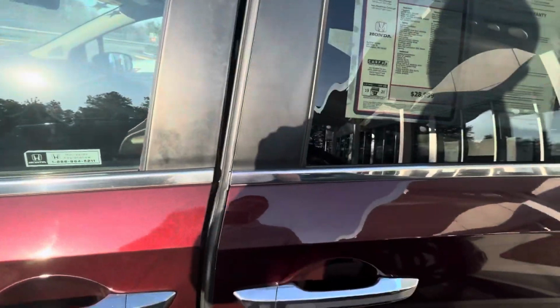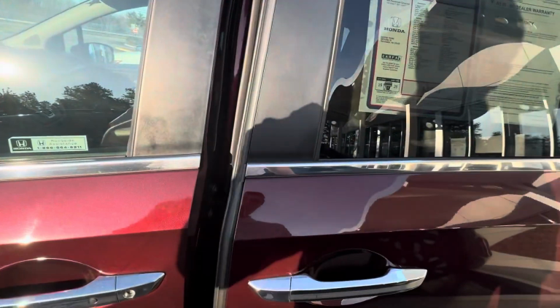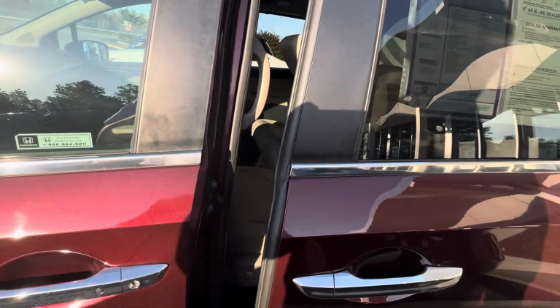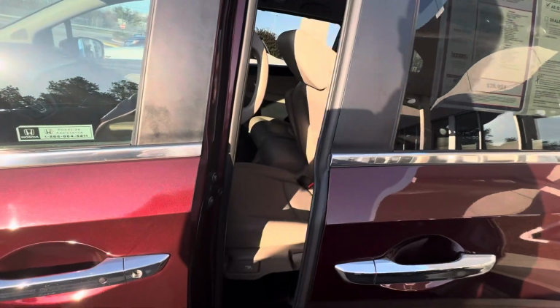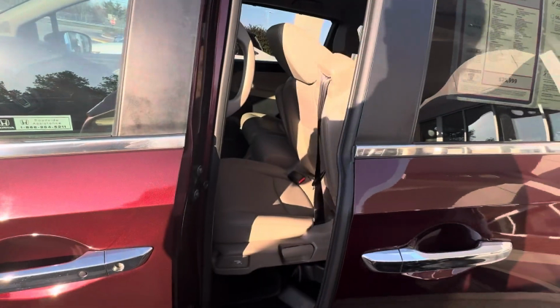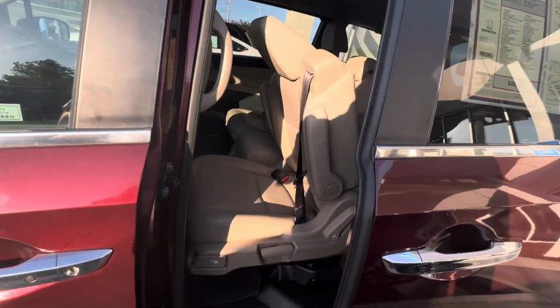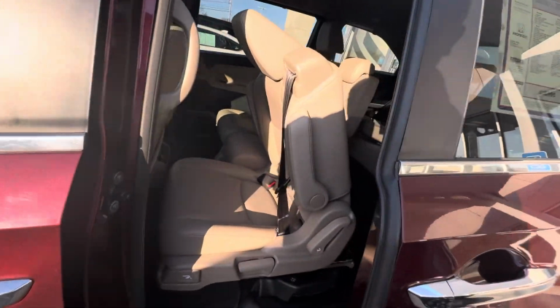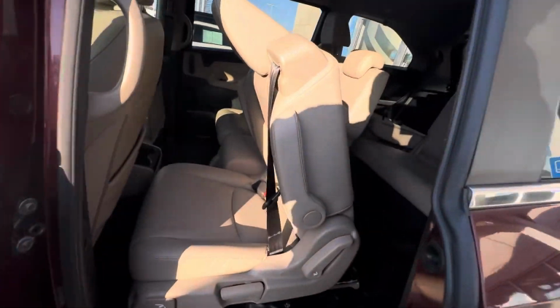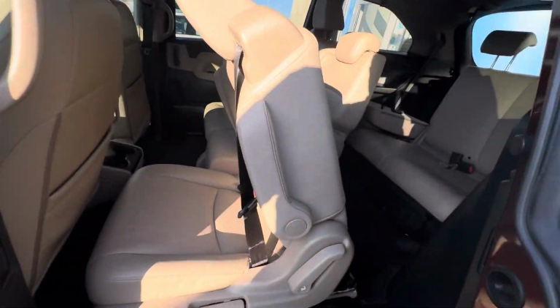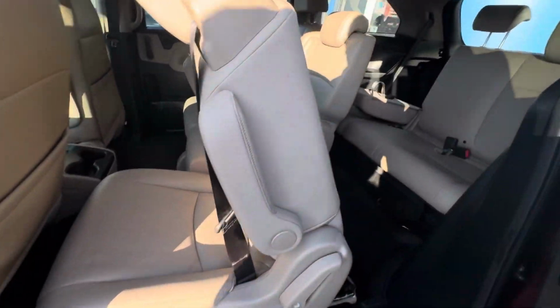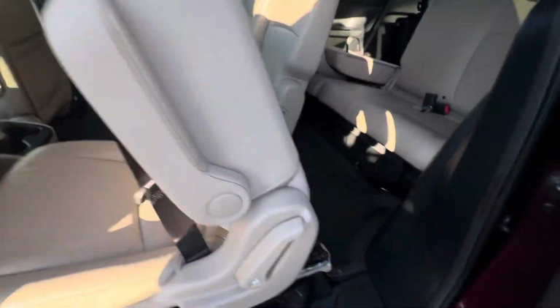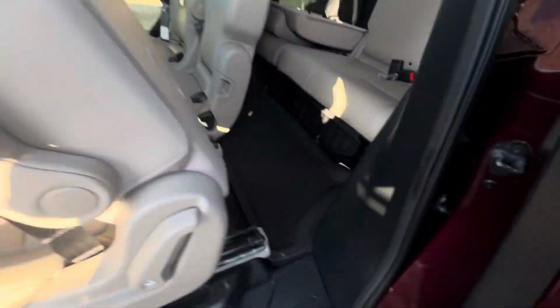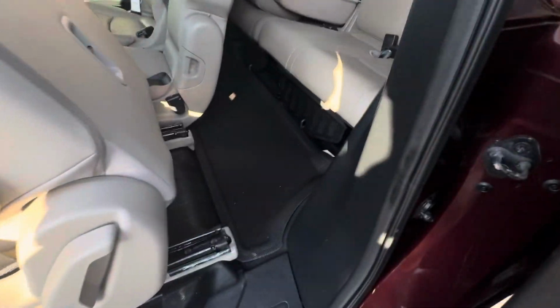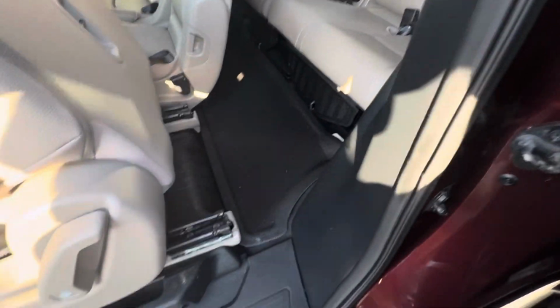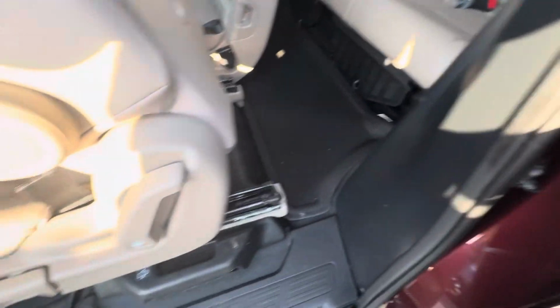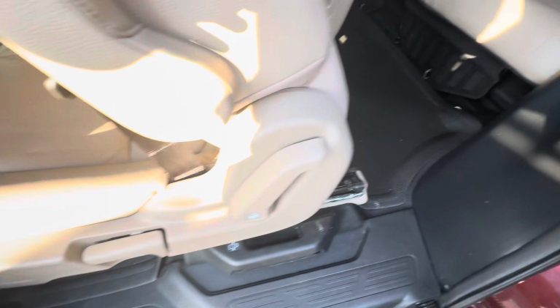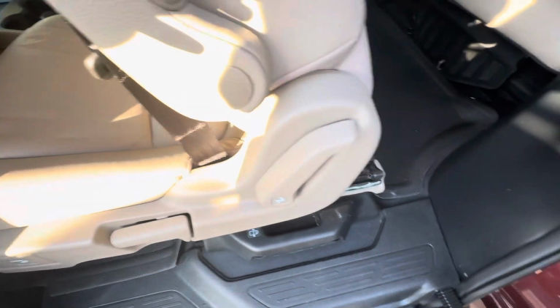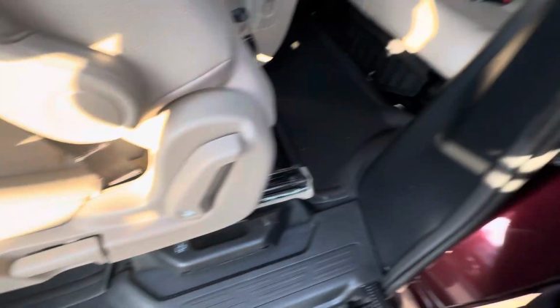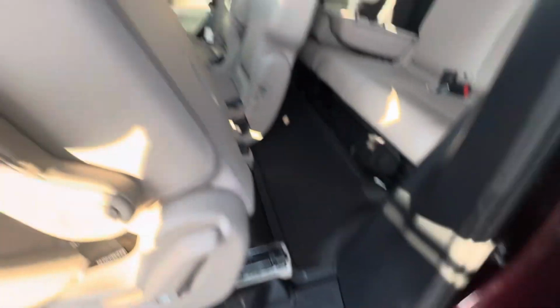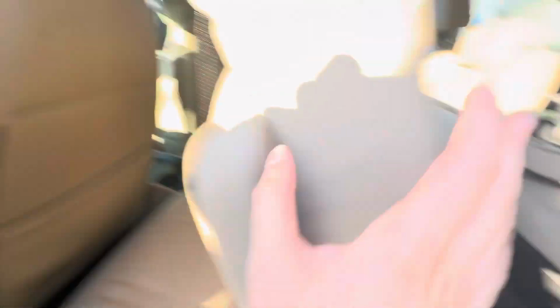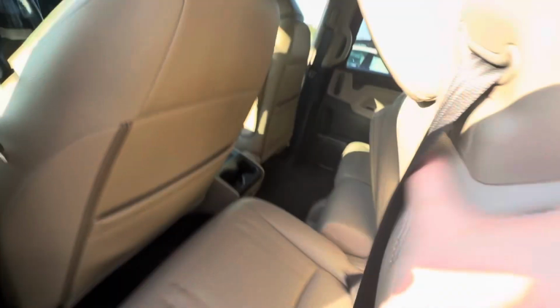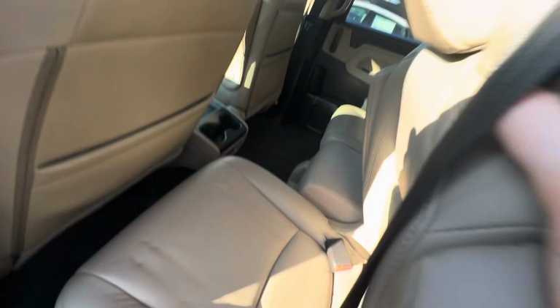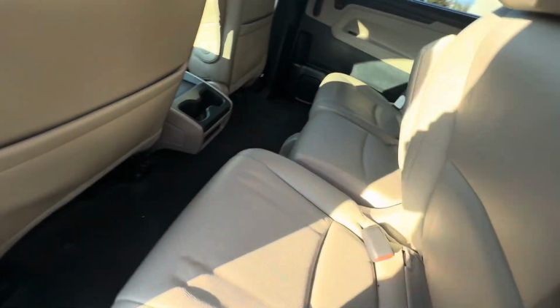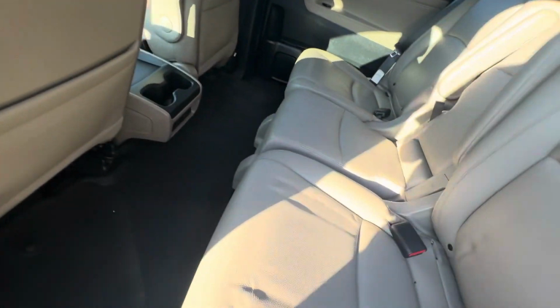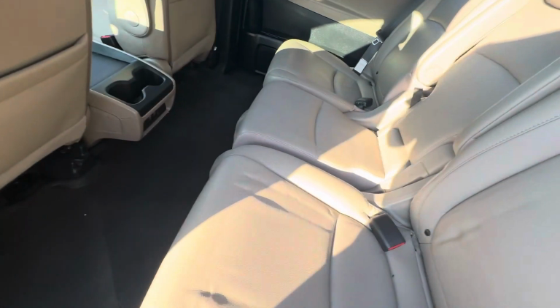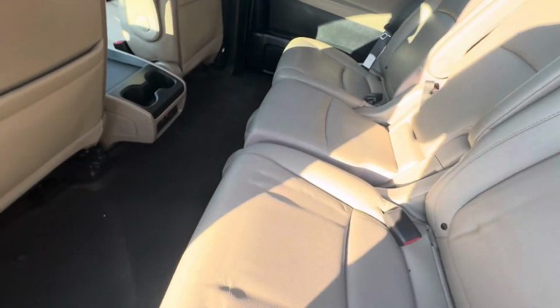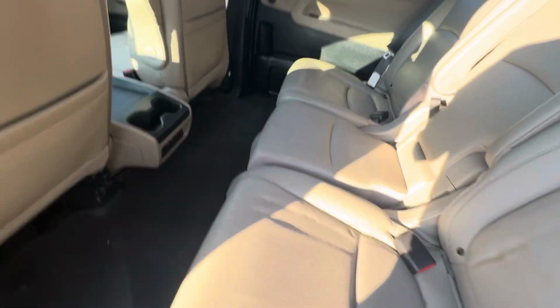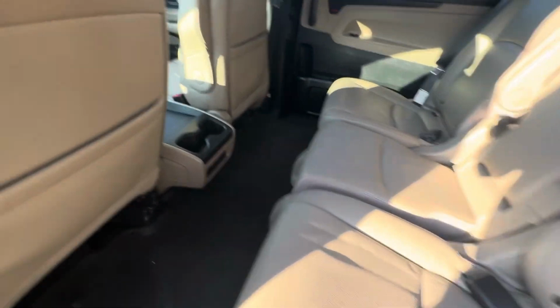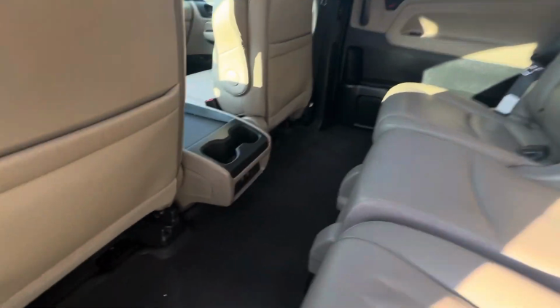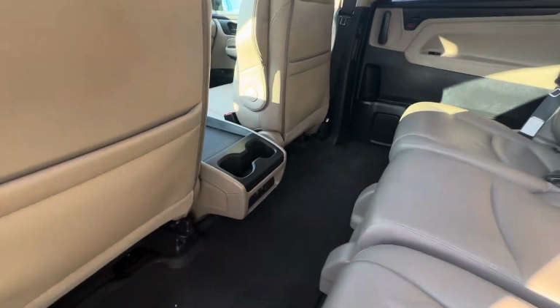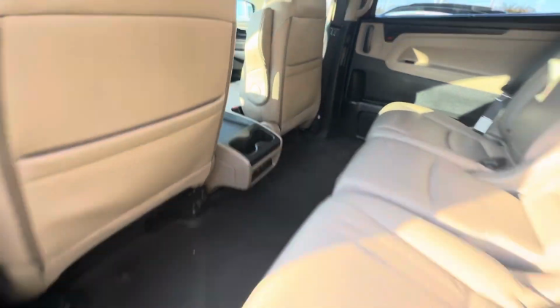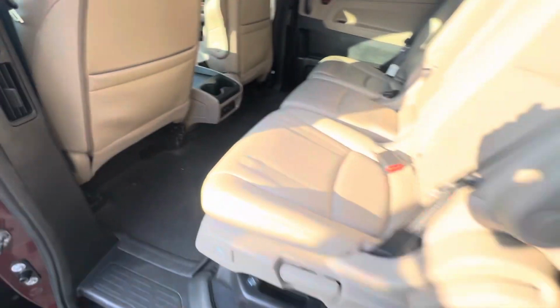All the doors are electronic, so you can just pull right there. You can see how to get in and out right here. Back seats.